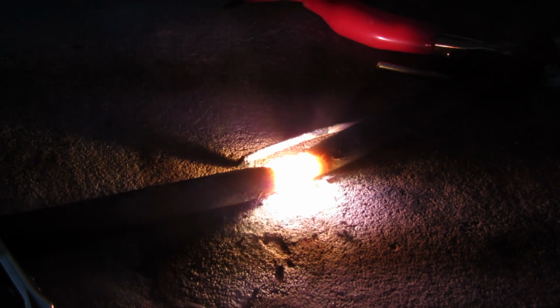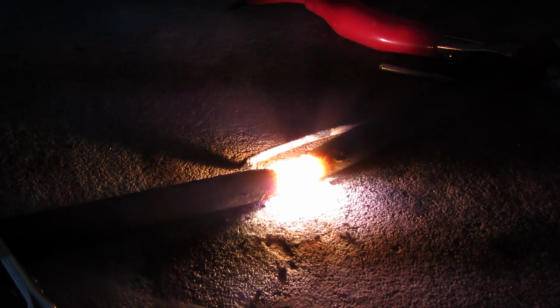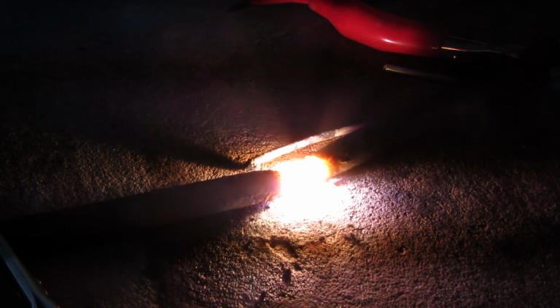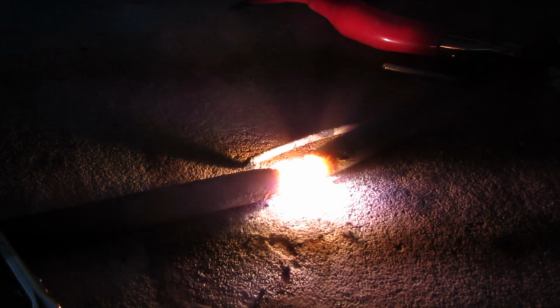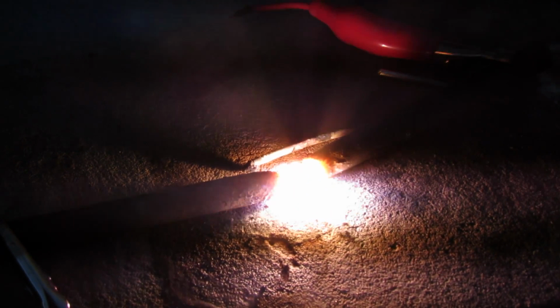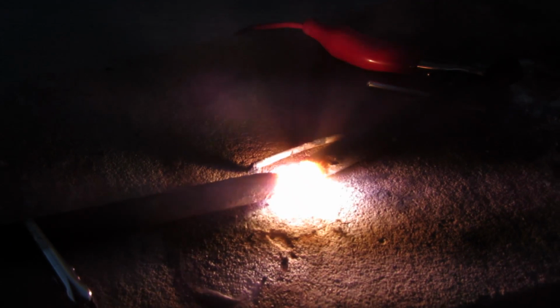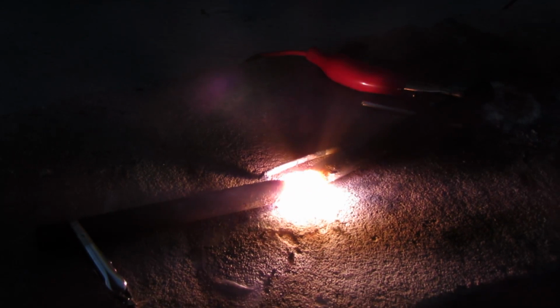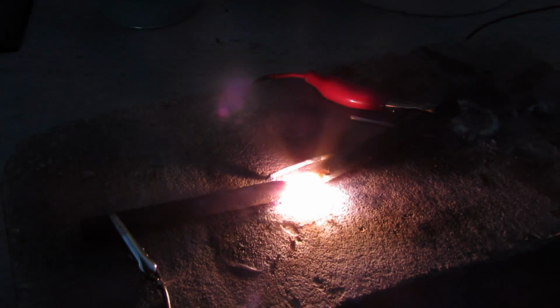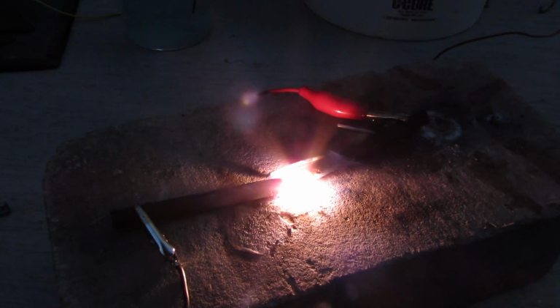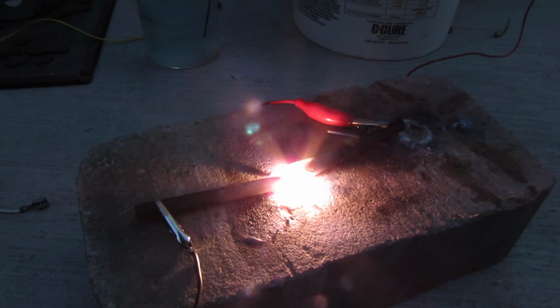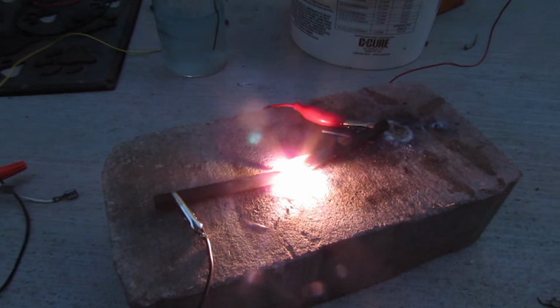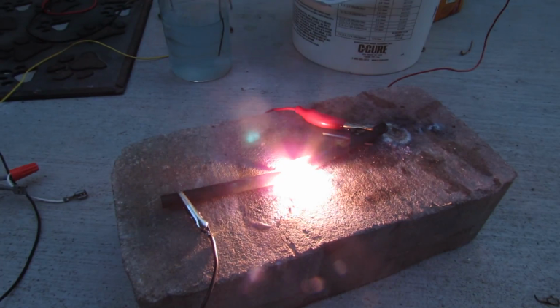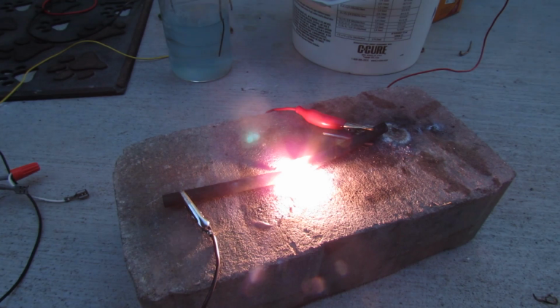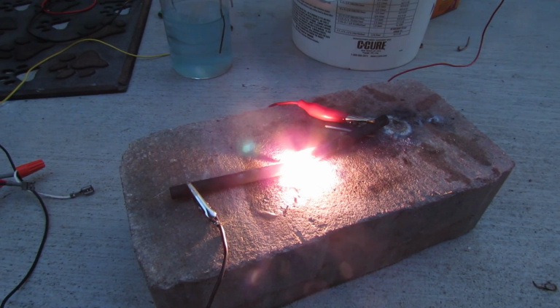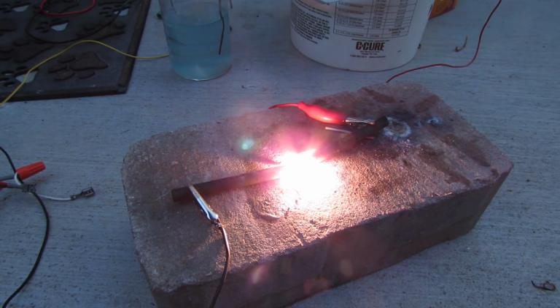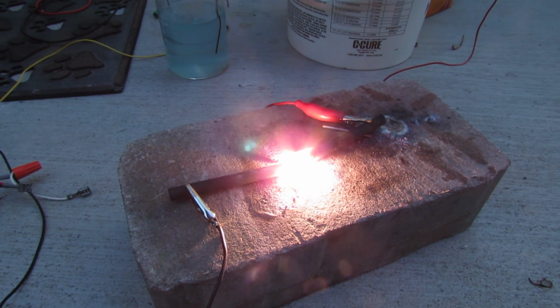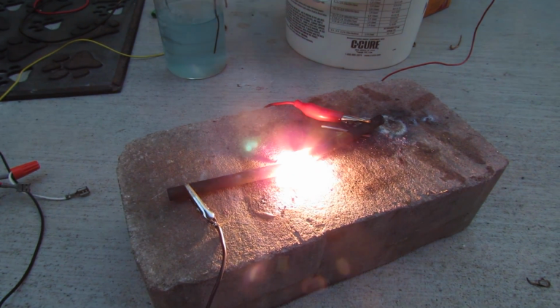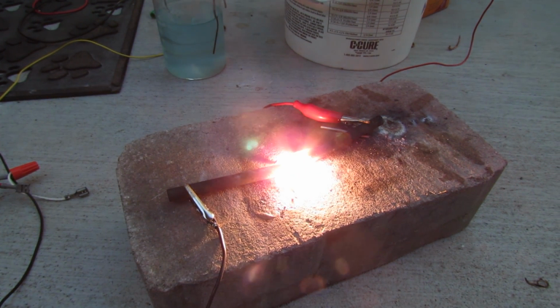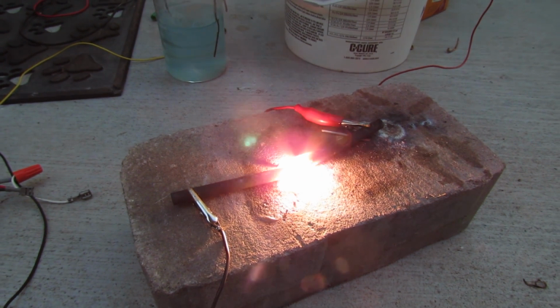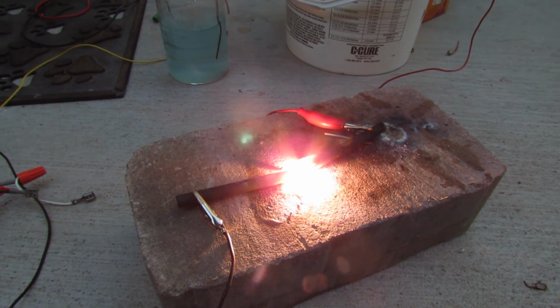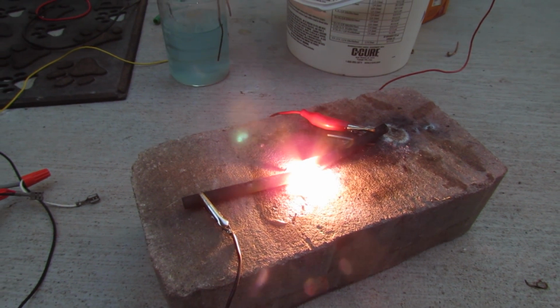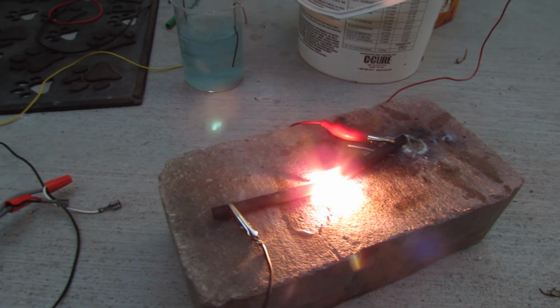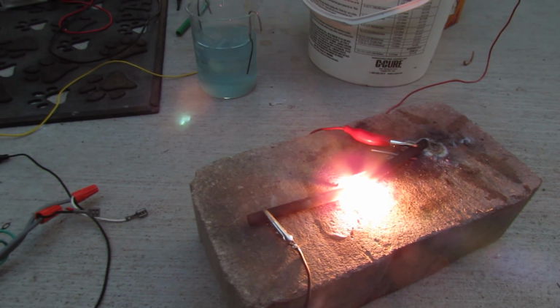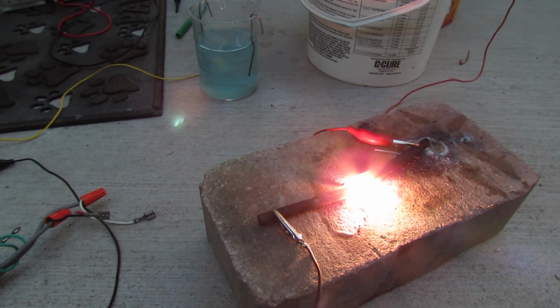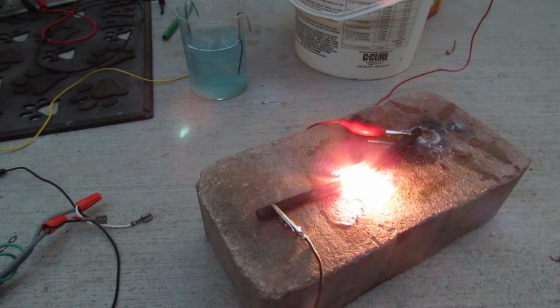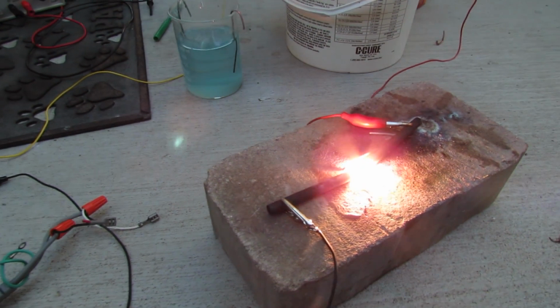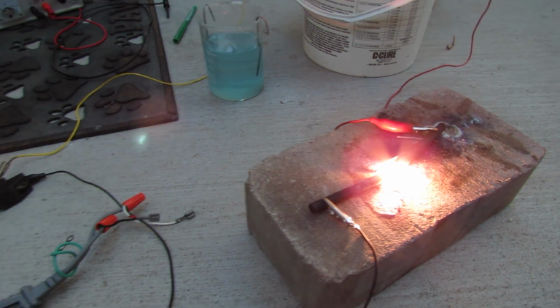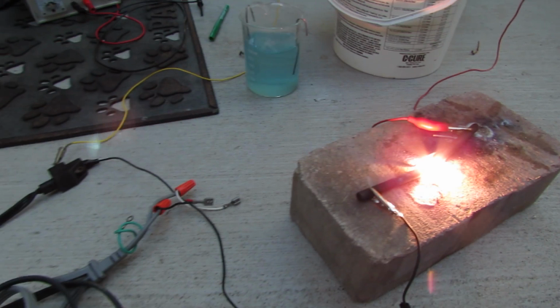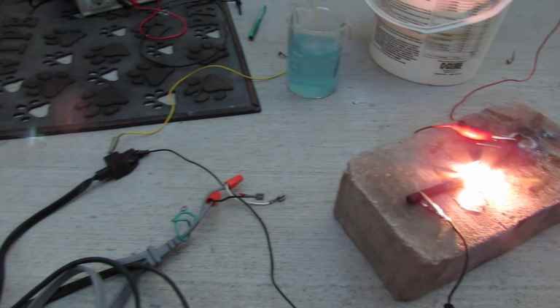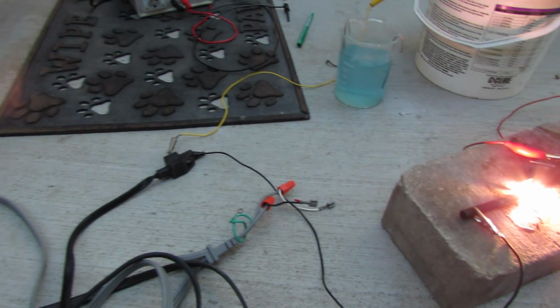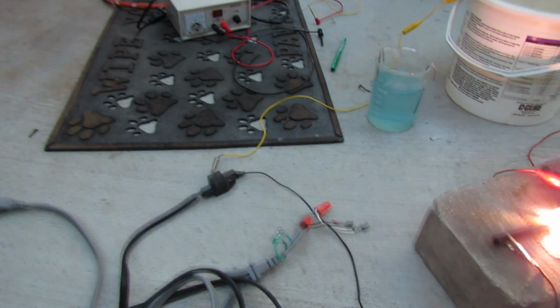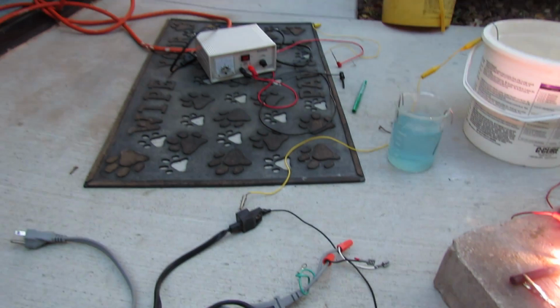Hey guys, this is GoofreKing, and today I'm going to be showing you an arc furnace that I built recently. In future videos, I'll be building a proper body for this to sit inside so it can reach higher temperatures.